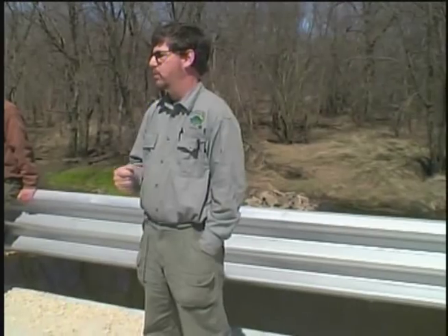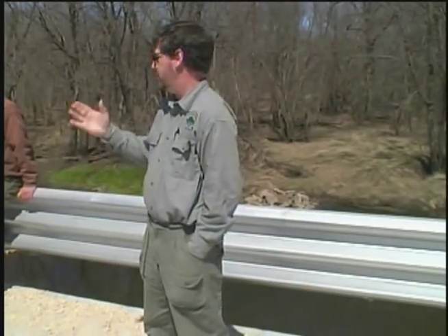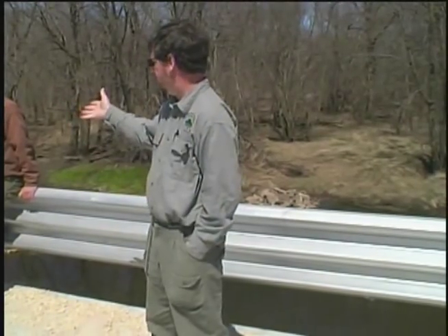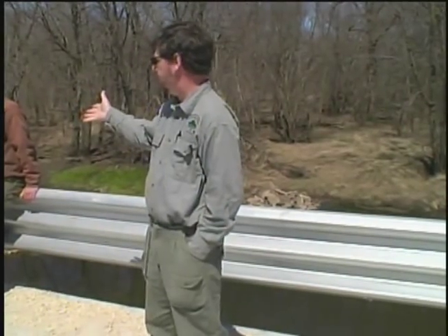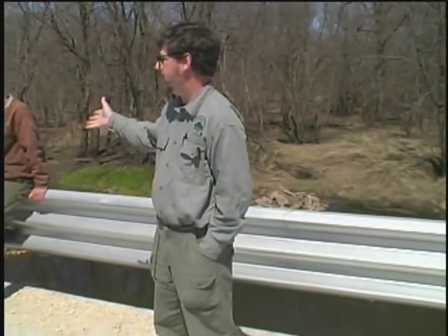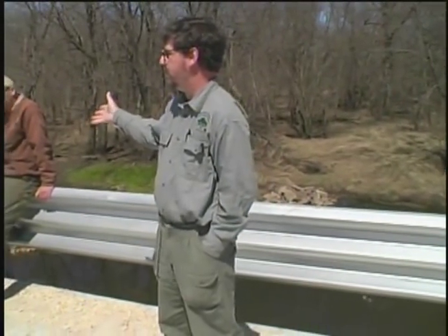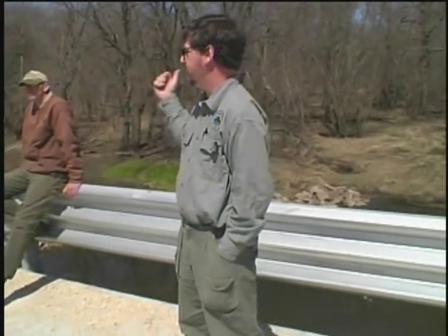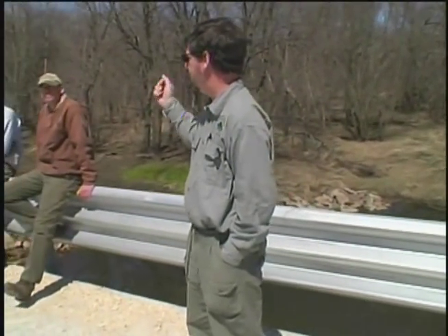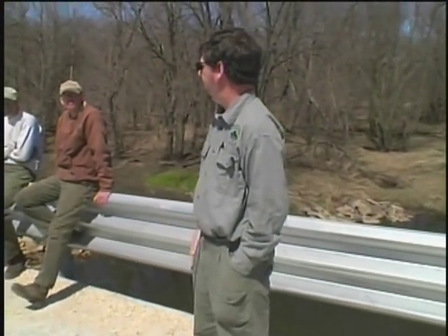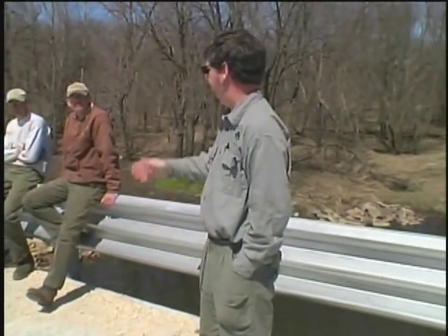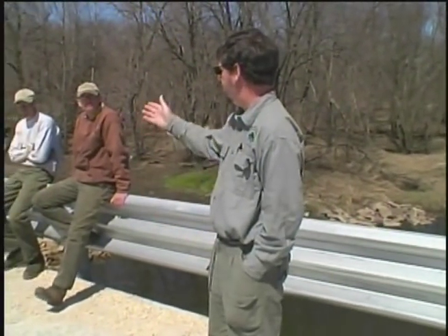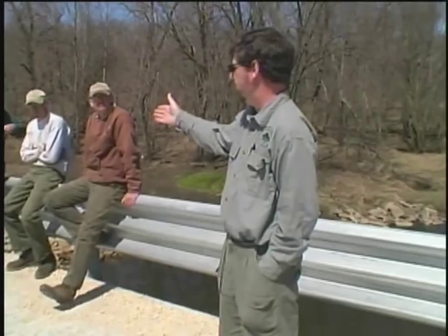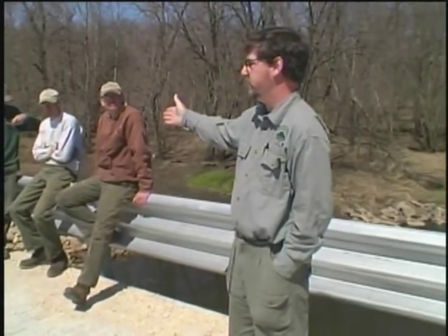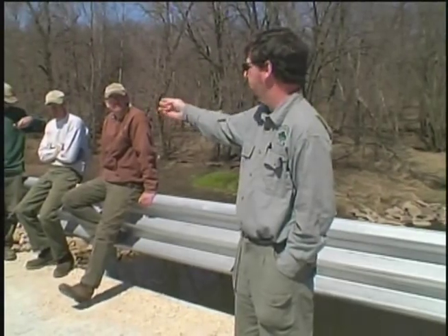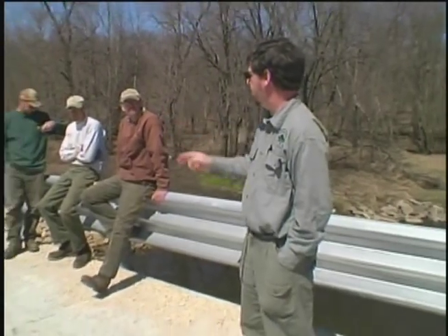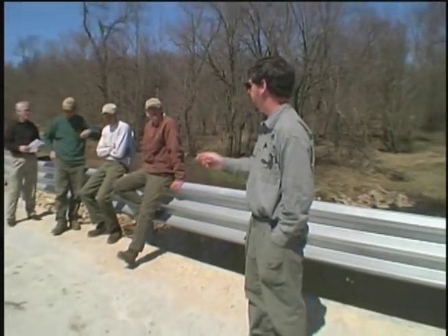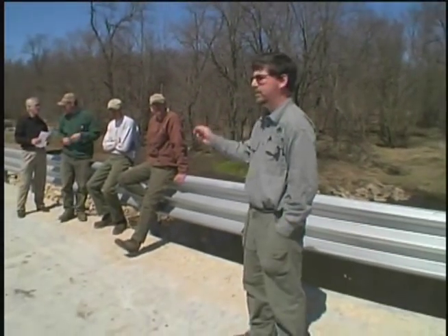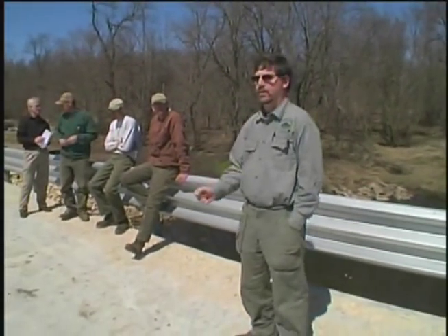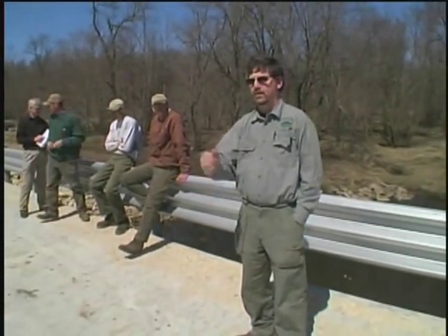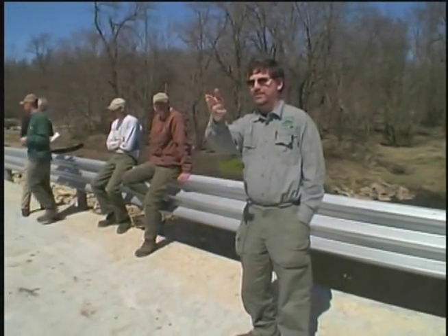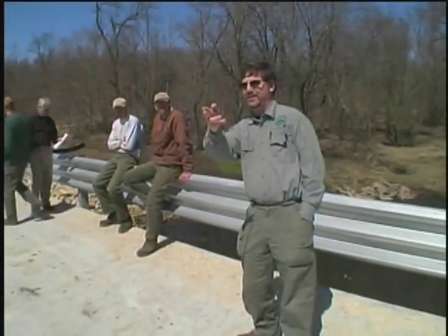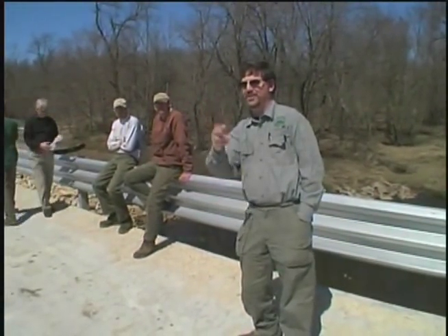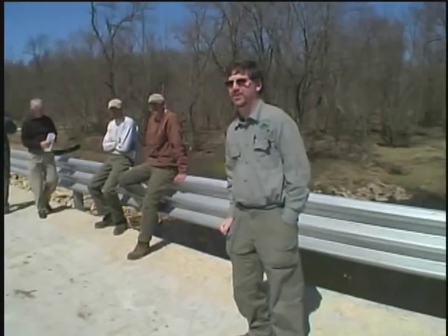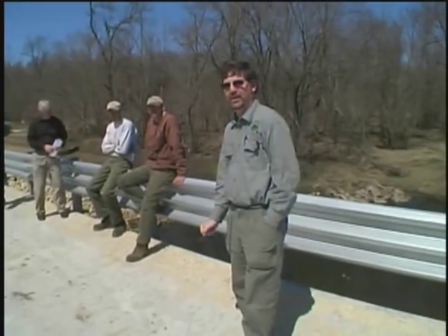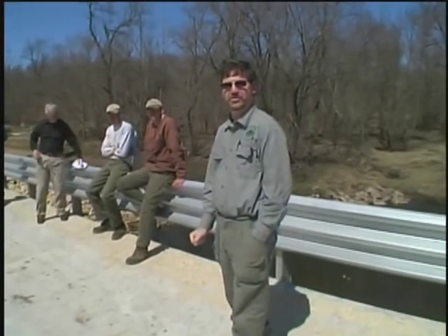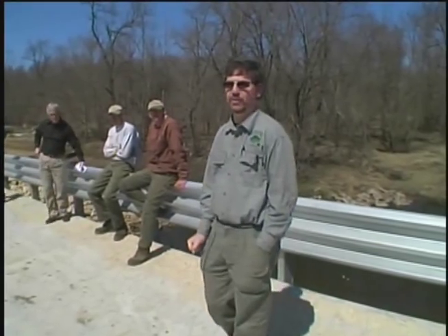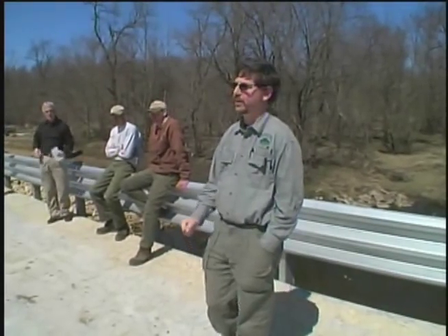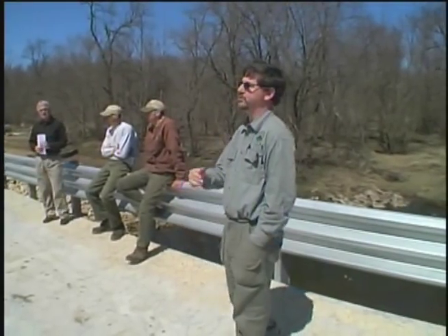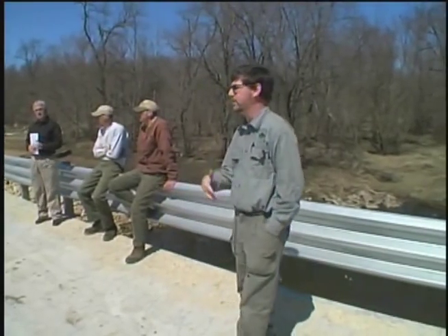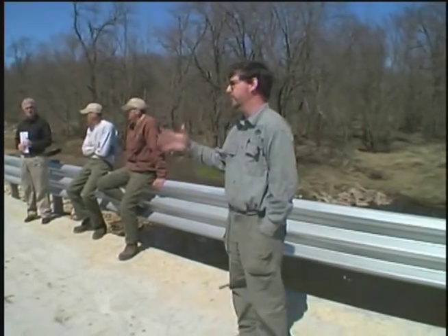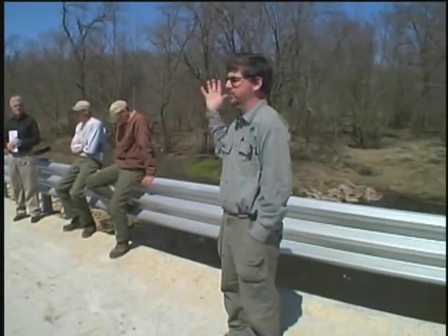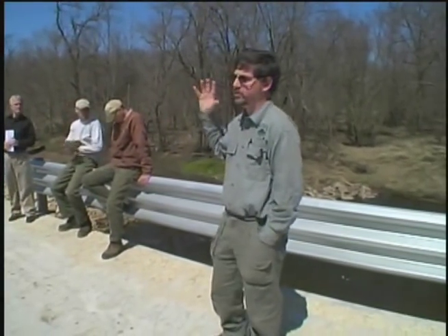We have with us our park ranger Mike Van Raiden, who lives on site, and some other workers Jeremy Whittle and Chris Hansen. And I see Gladys over here who's on our Richardson Jakeway Foundation, which is a group that fundraises for the historic site.